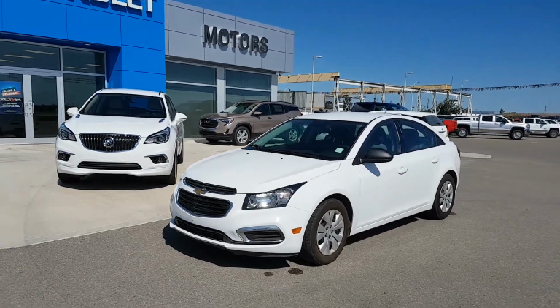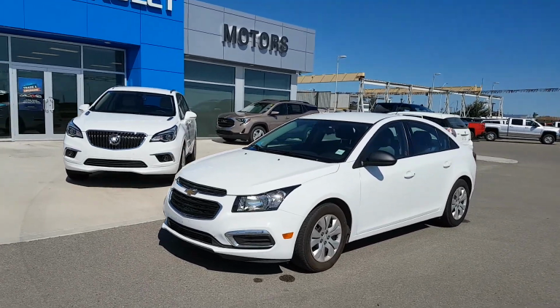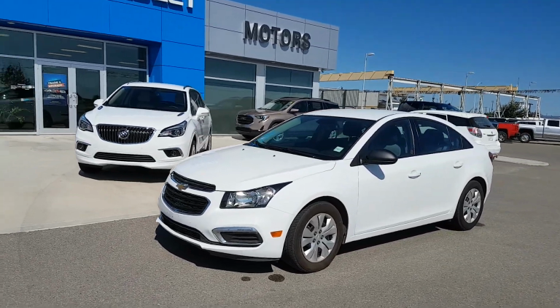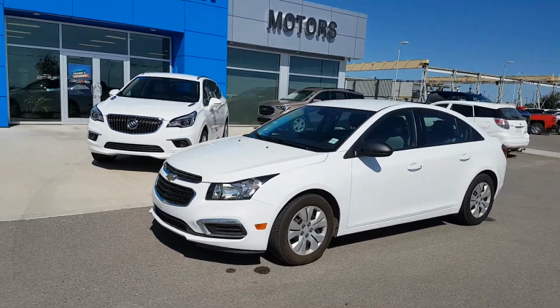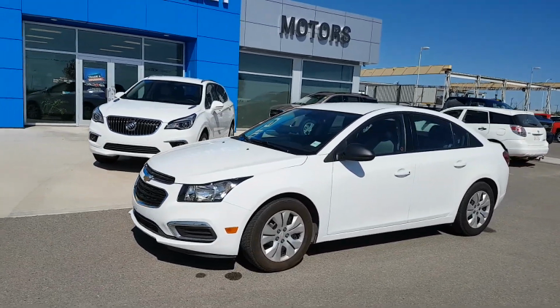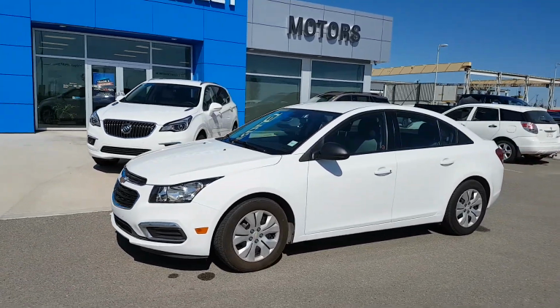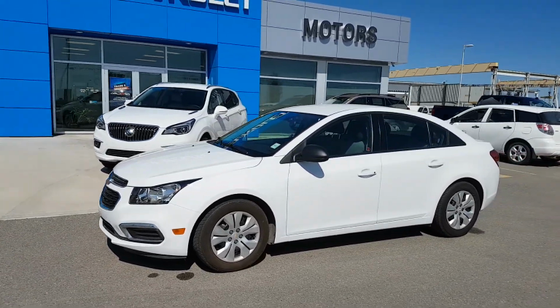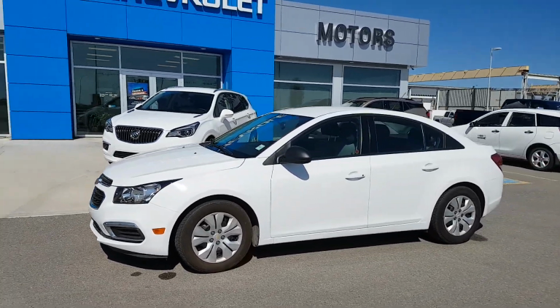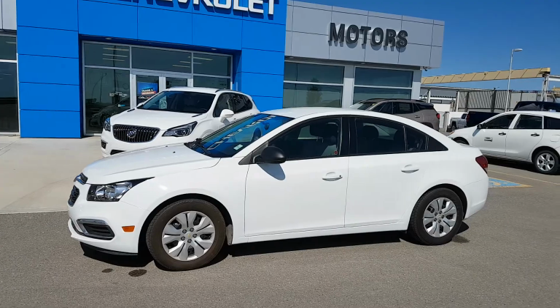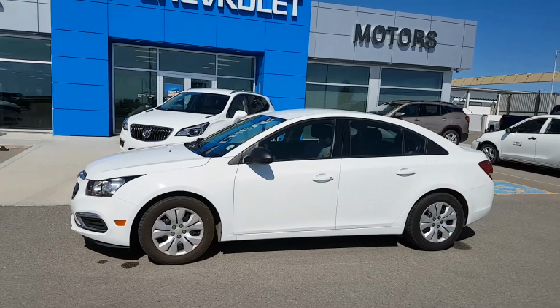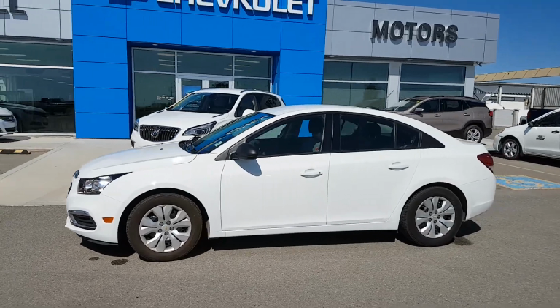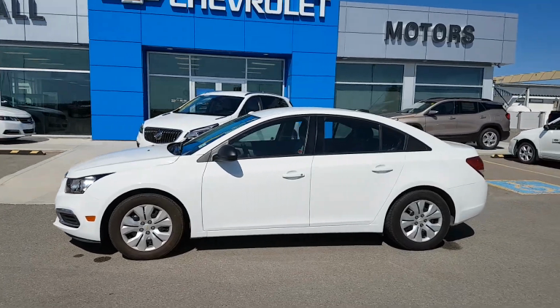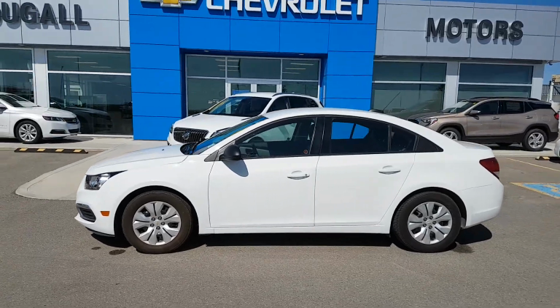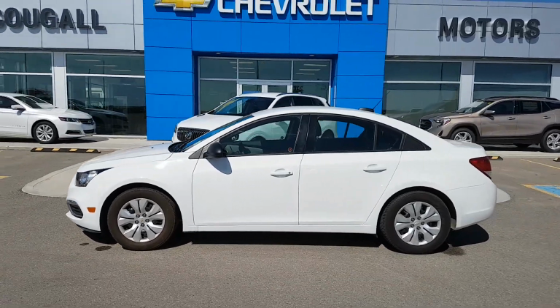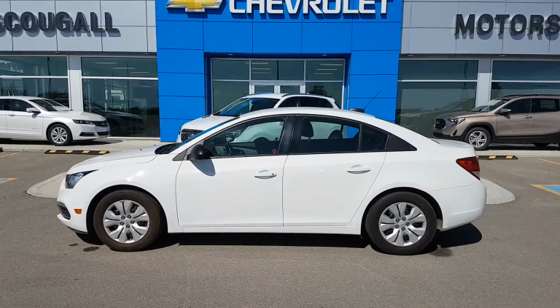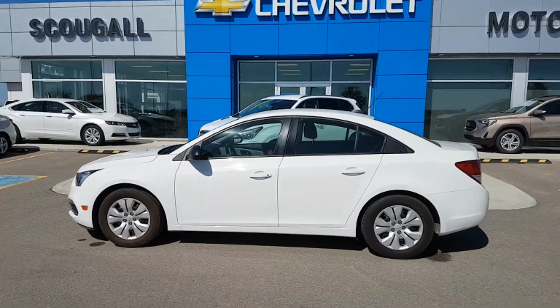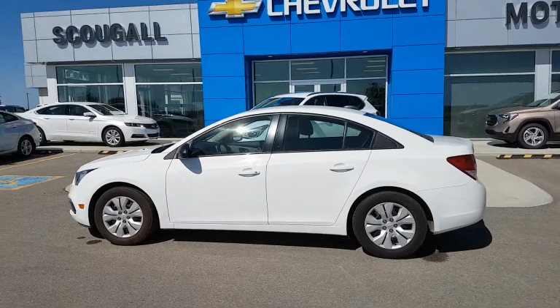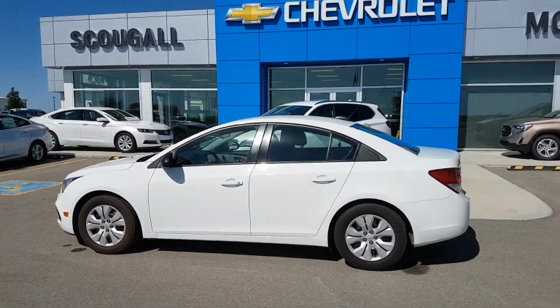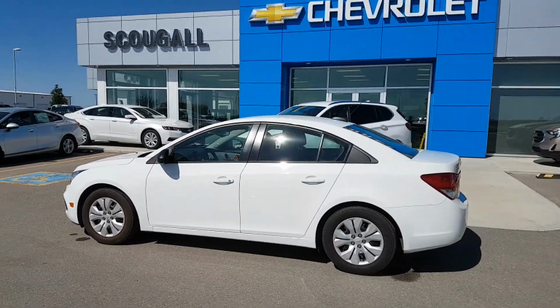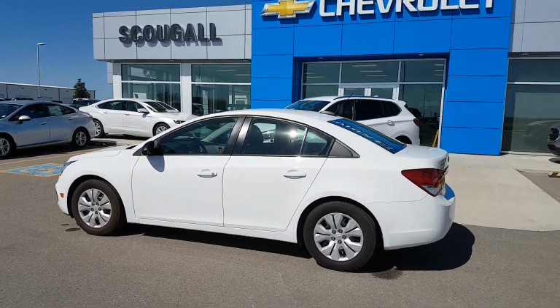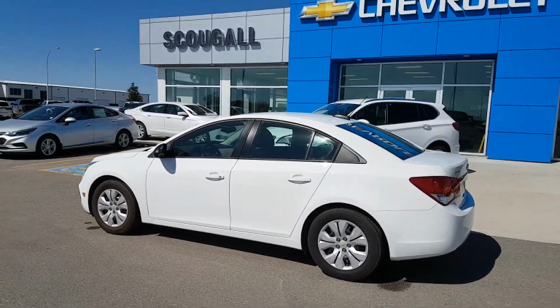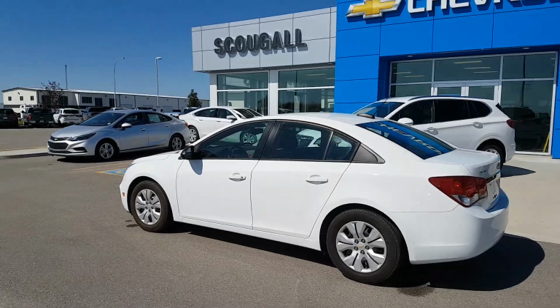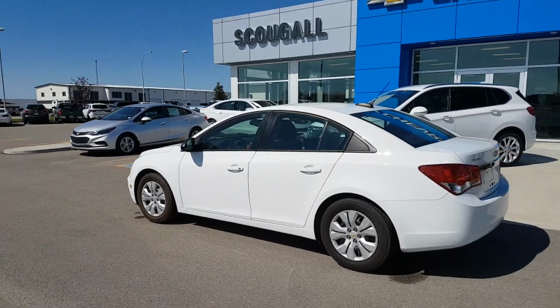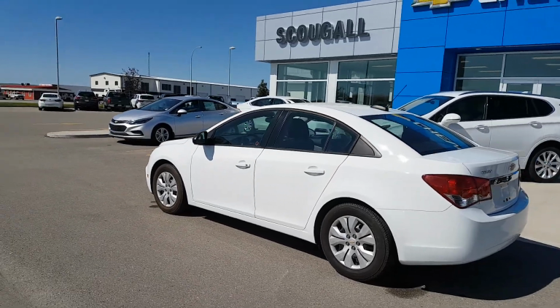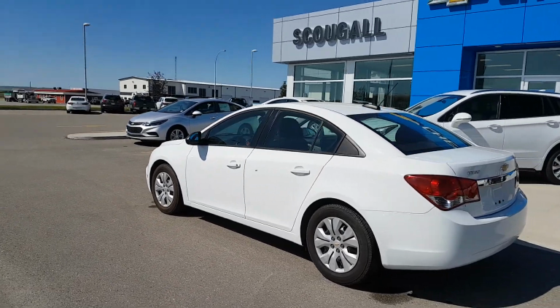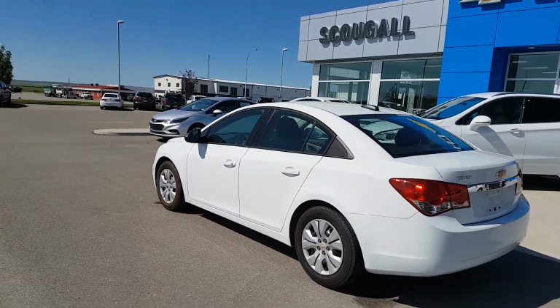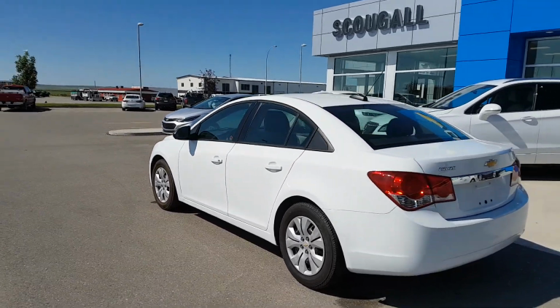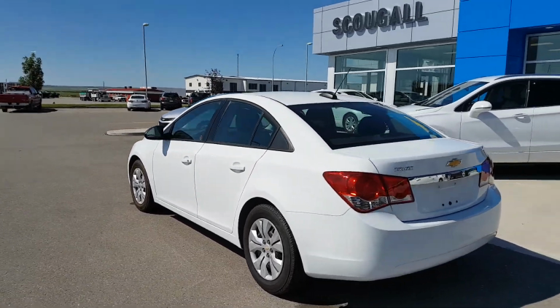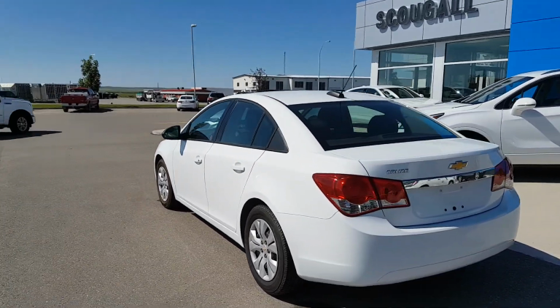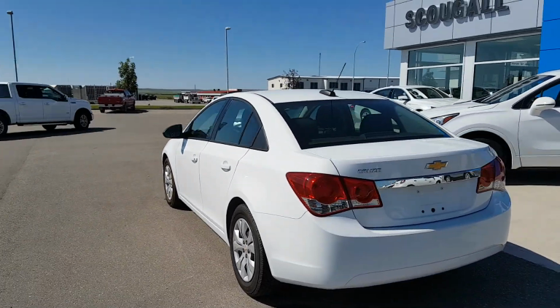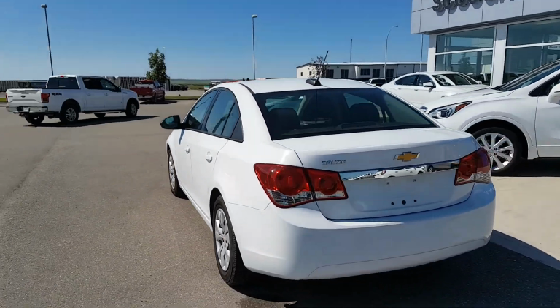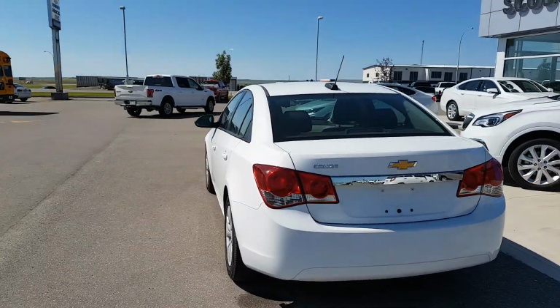Have a good day from Scuggo Motors in Fort McLeod. Stock number 195237. Today we're looking at a 2015 Chevrolet Cruze. This is a five passenger sedan, four door unit, summit white in color.